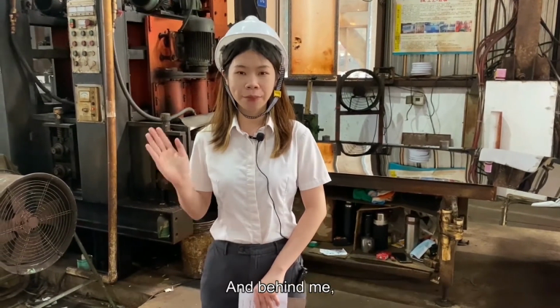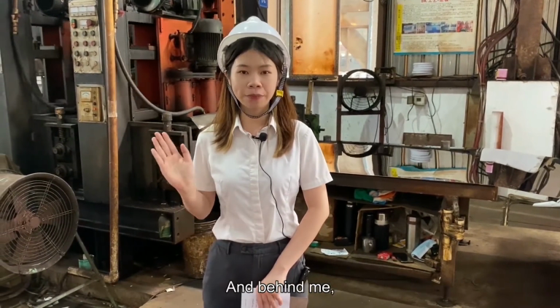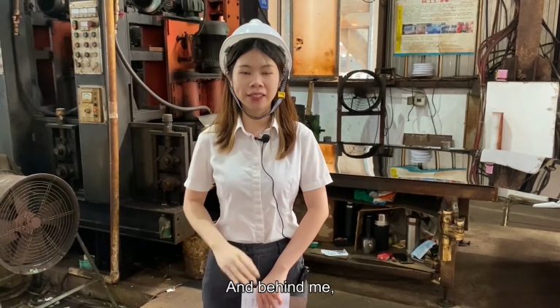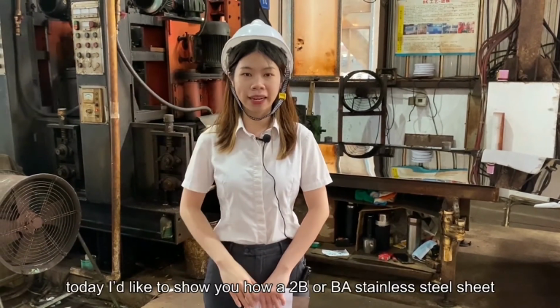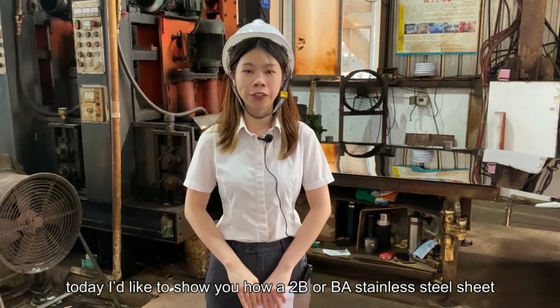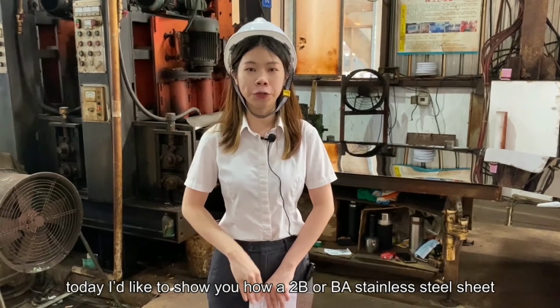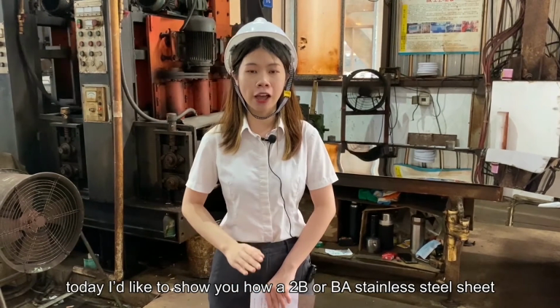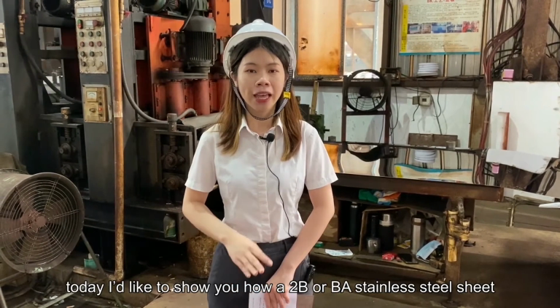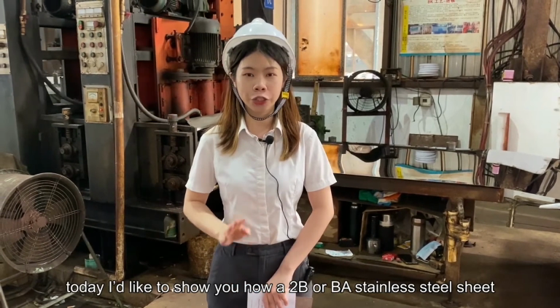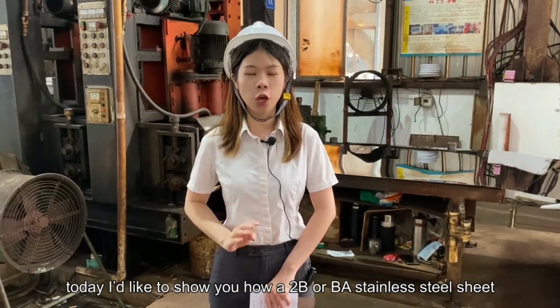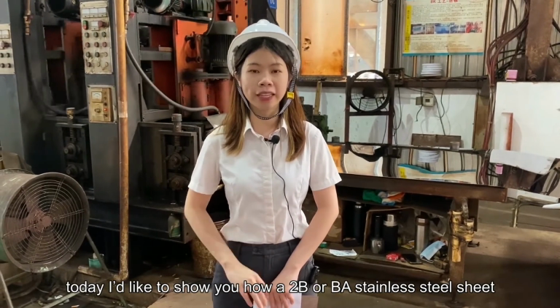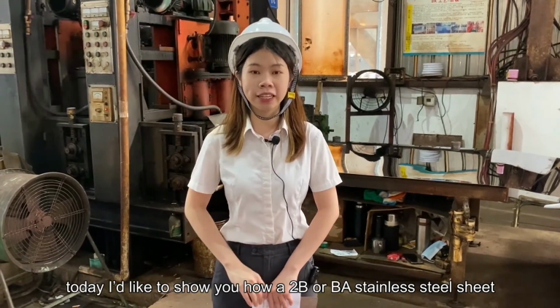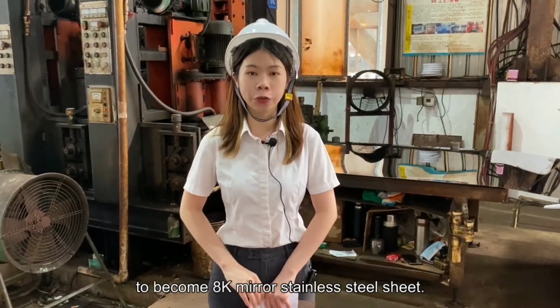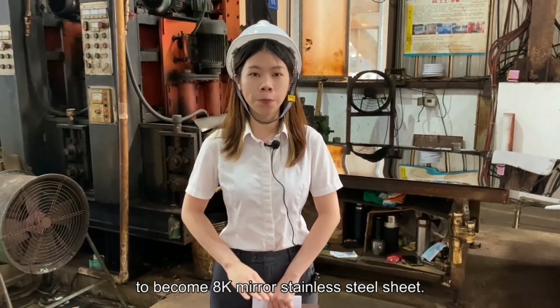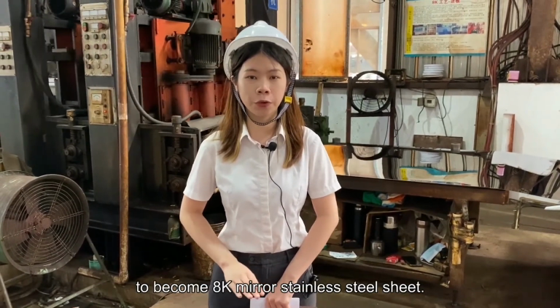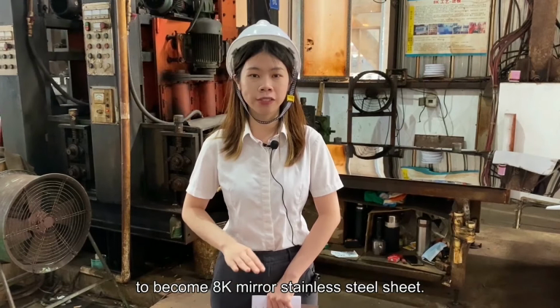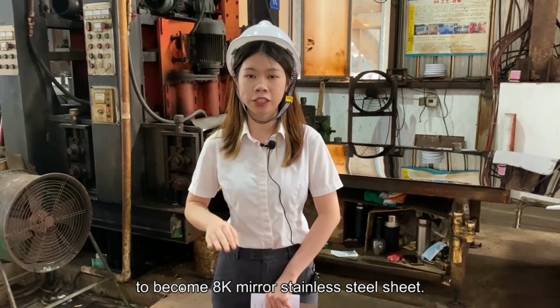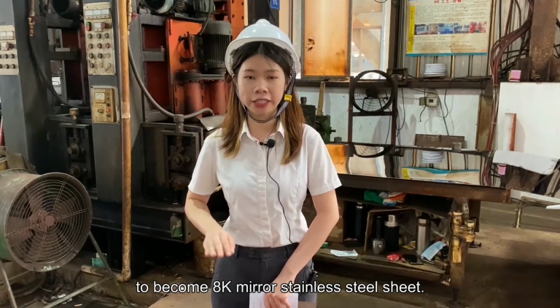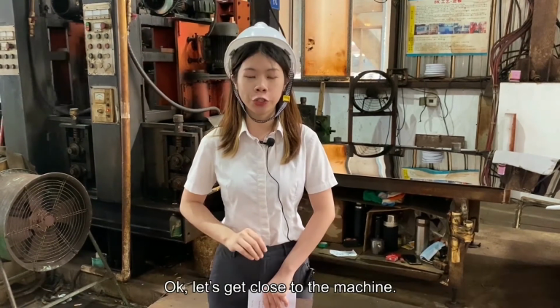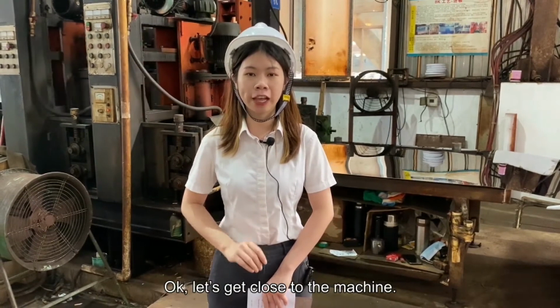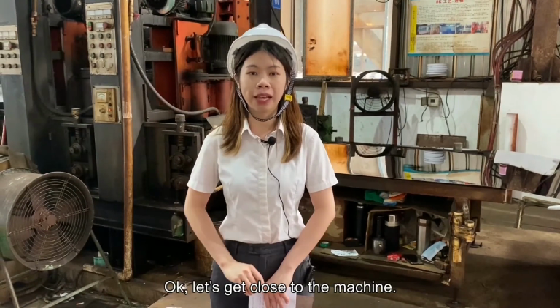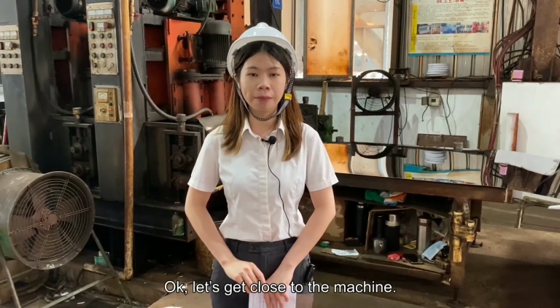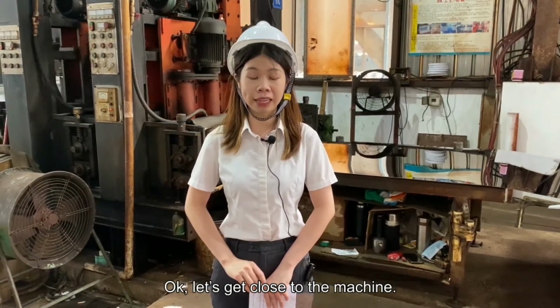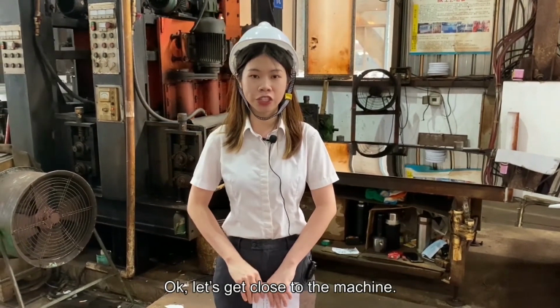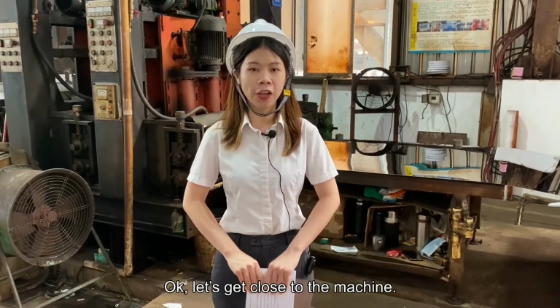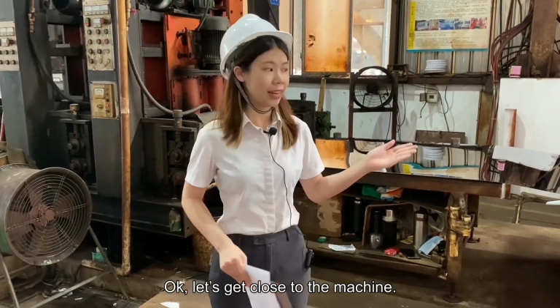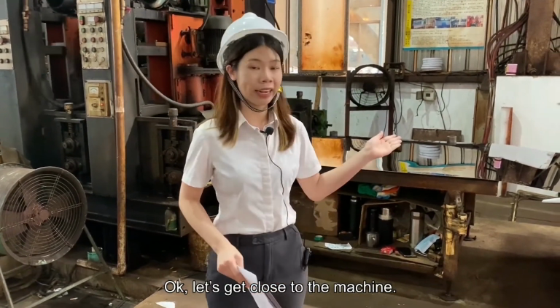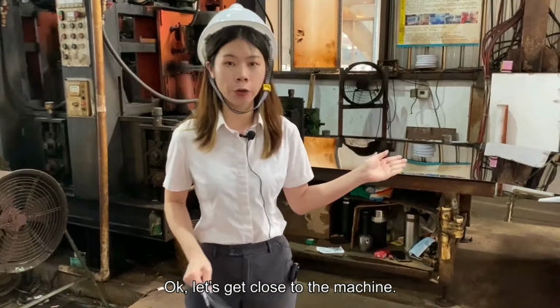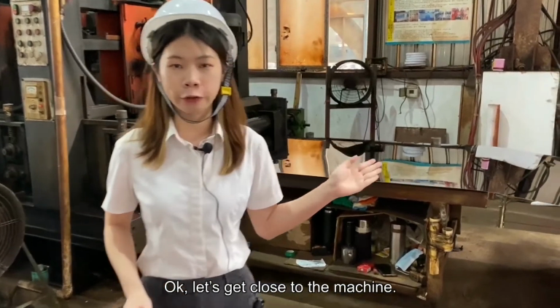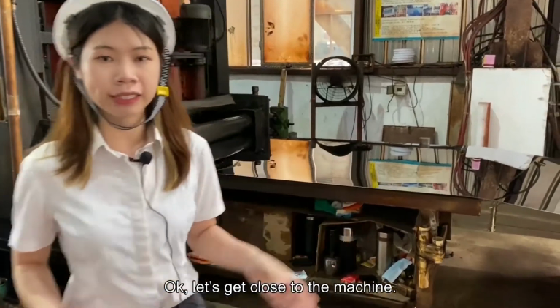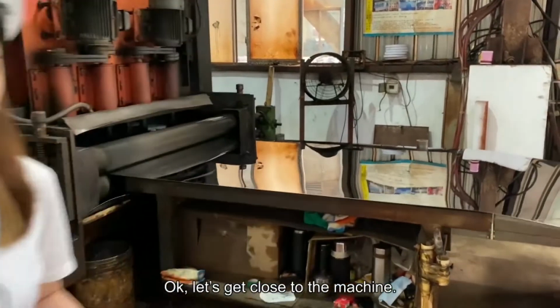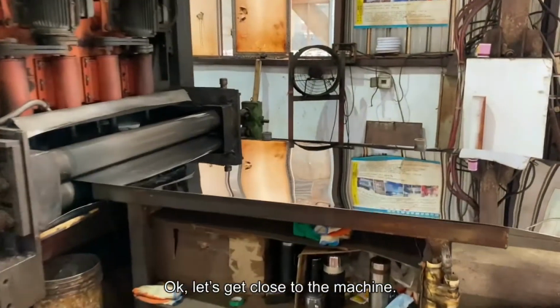Behind me, I'd like to introduce how a 2B or BA stainless steel raw material sheet becomes an AK Mirror stainless steel sheet. Let's get a close-up of this machine.